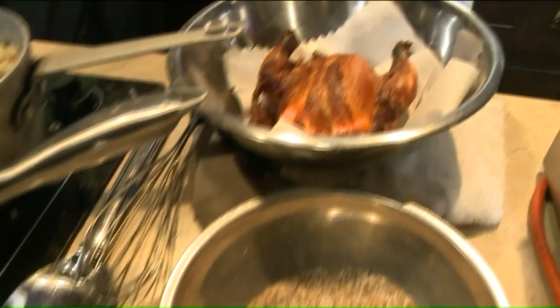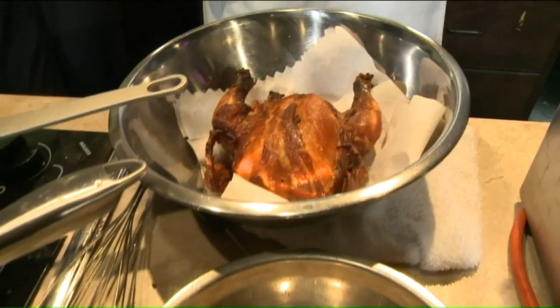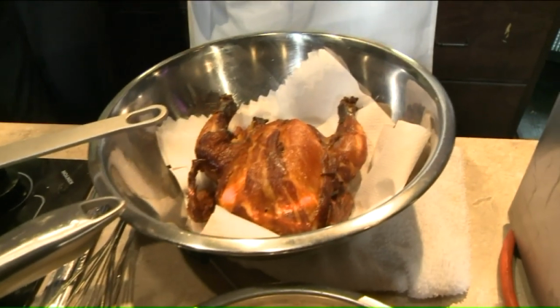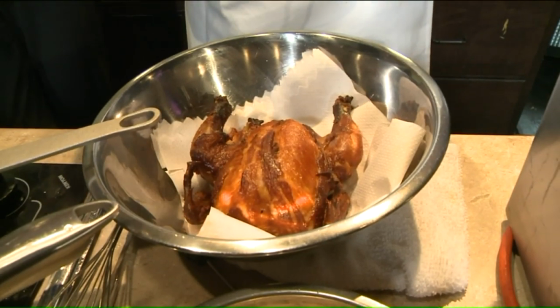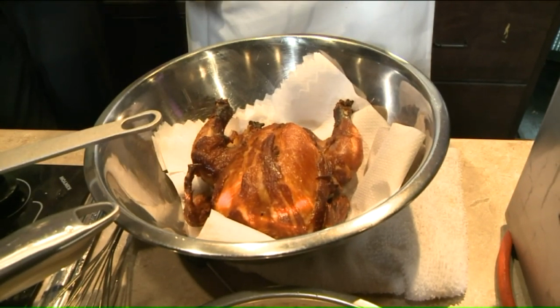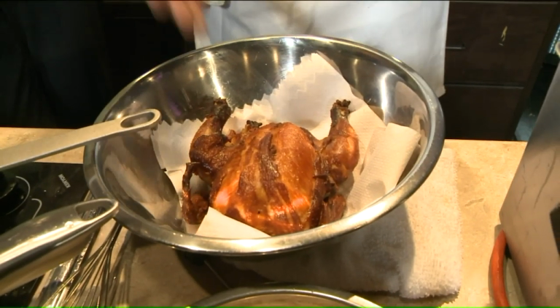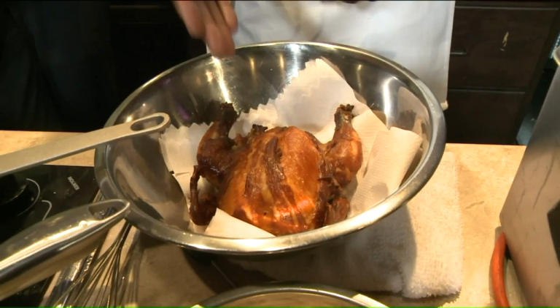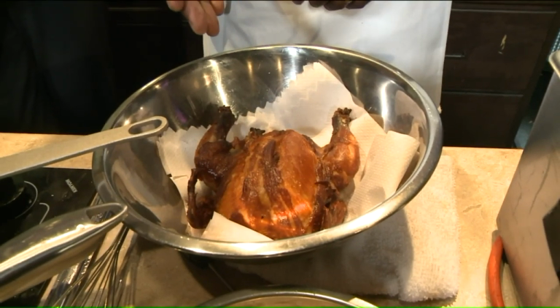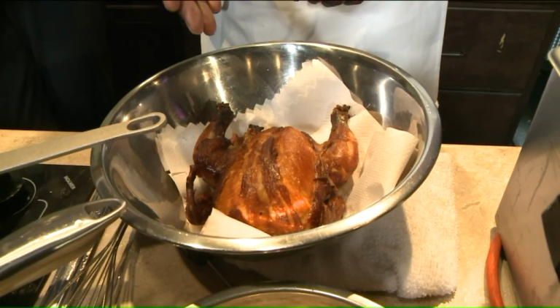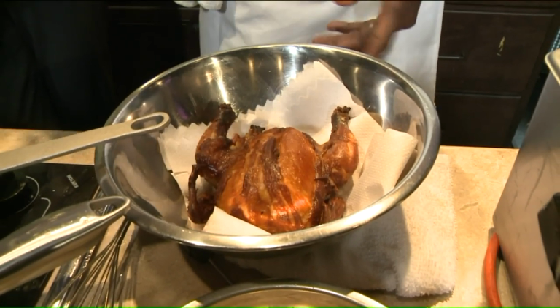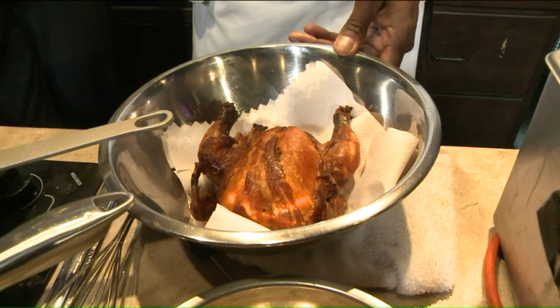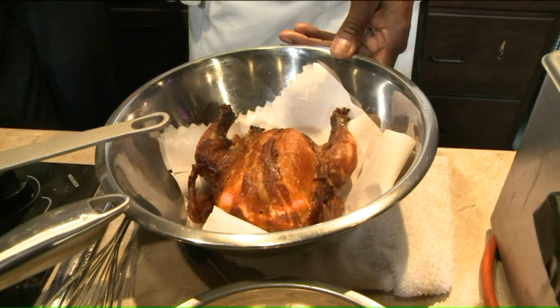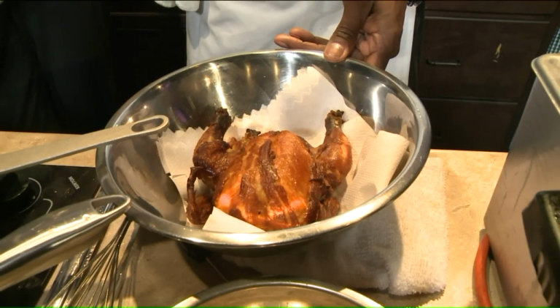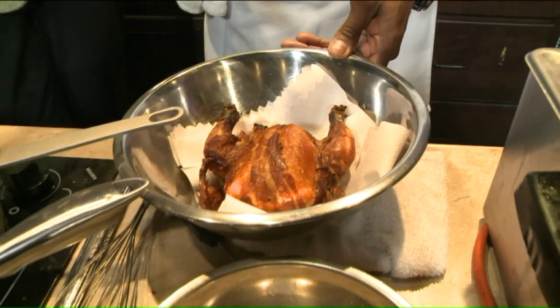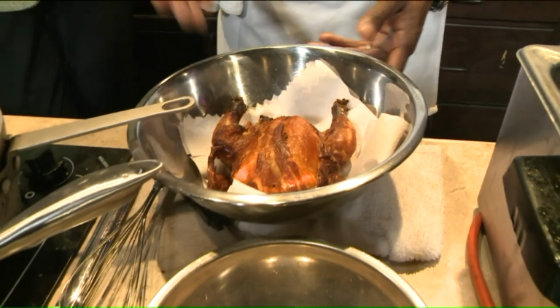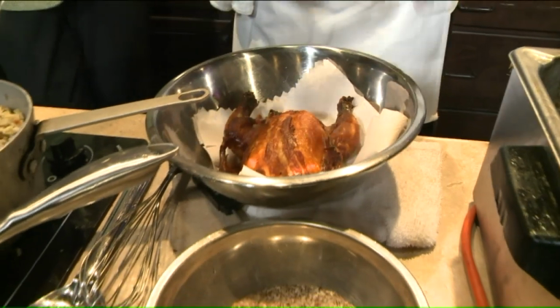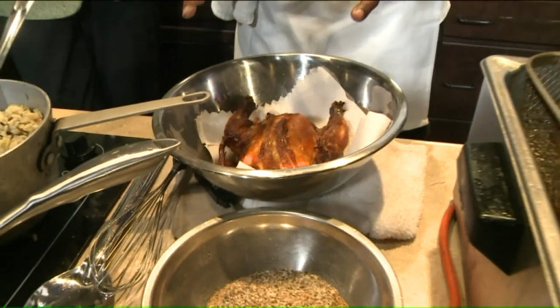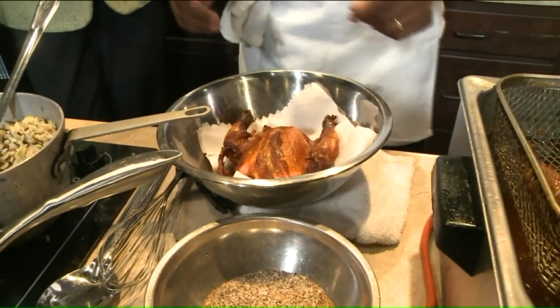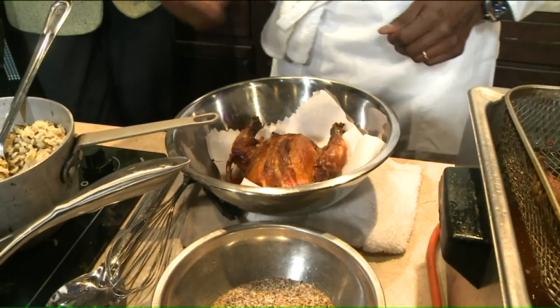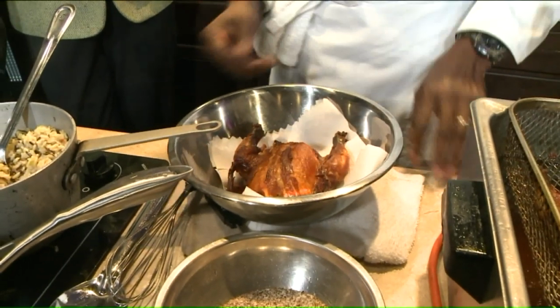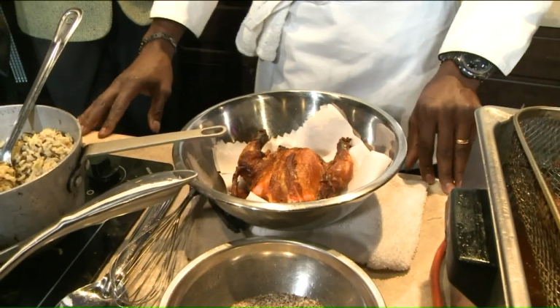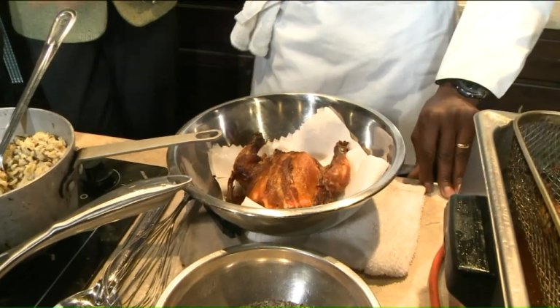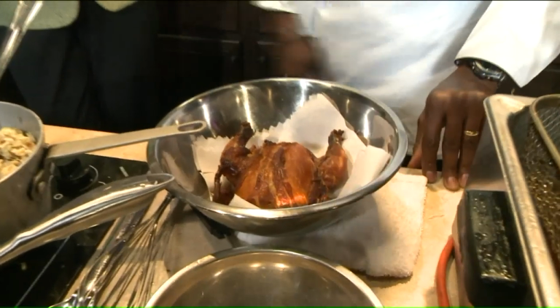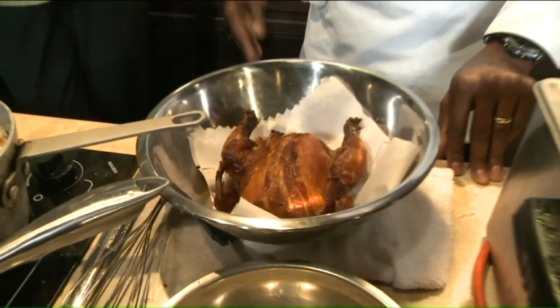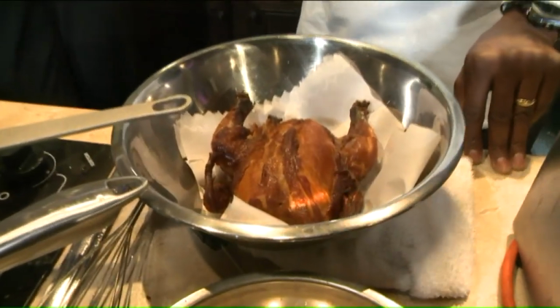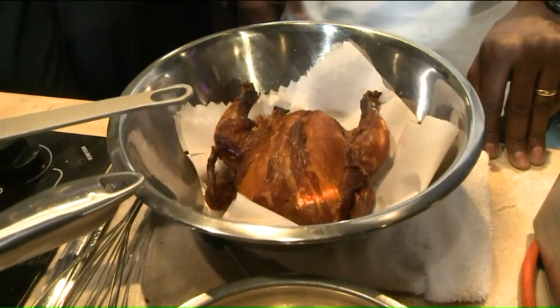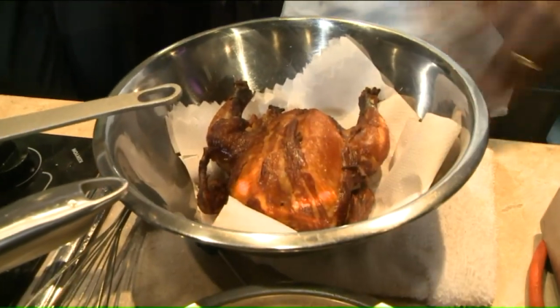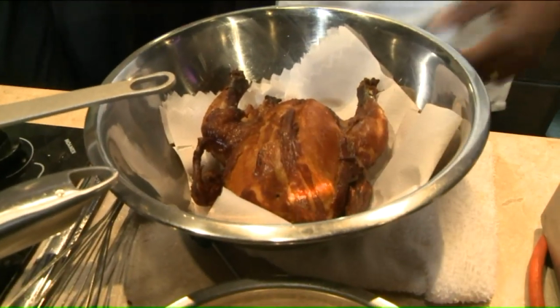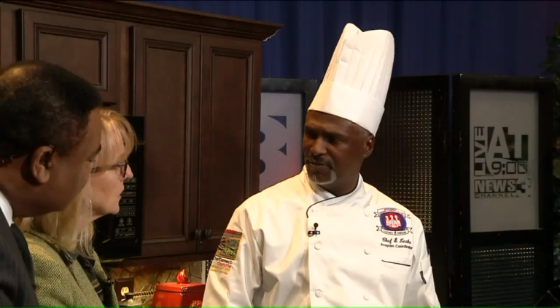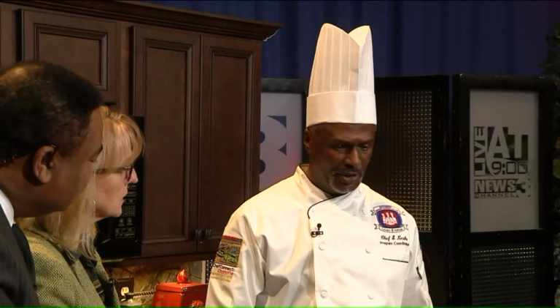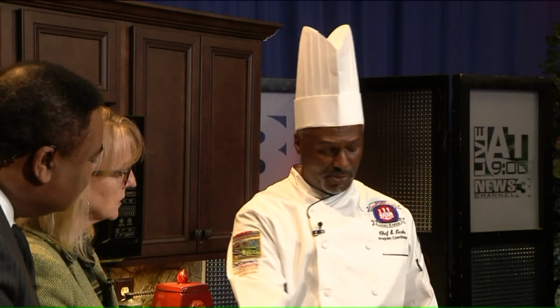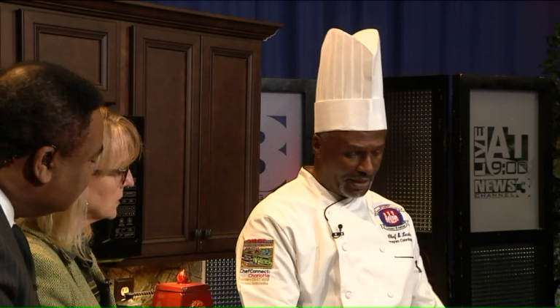Then we take them out, pat them dry, and smoke them for about an hour and a half. It doesn't take long because these are very small. A backyard smoker, a commercial smoker, whatever you have. You can pan smoke them, quite honestly.